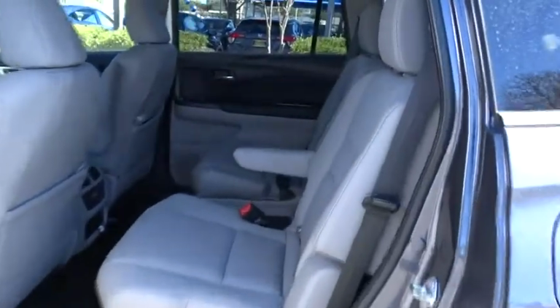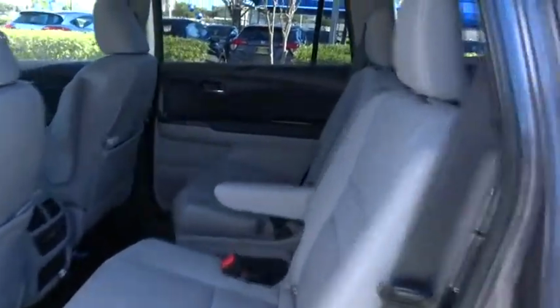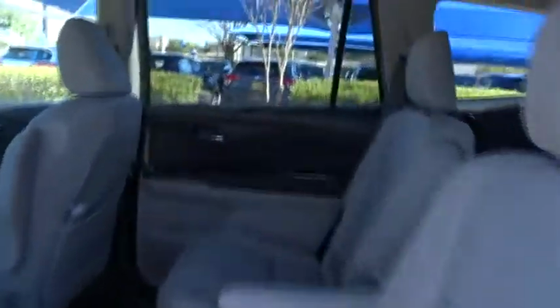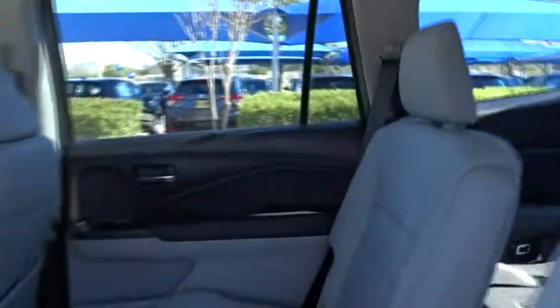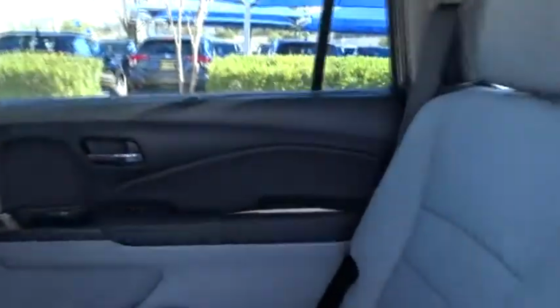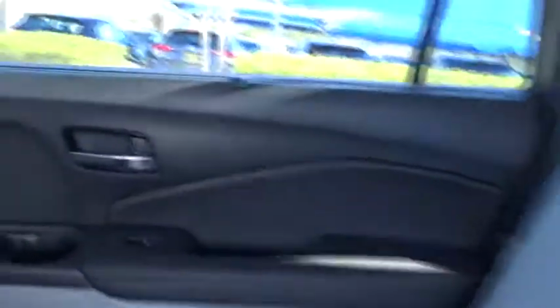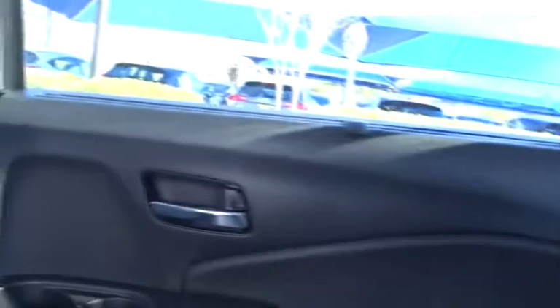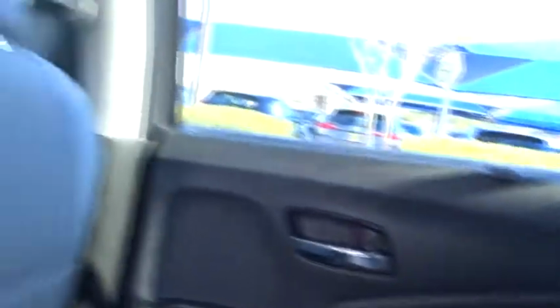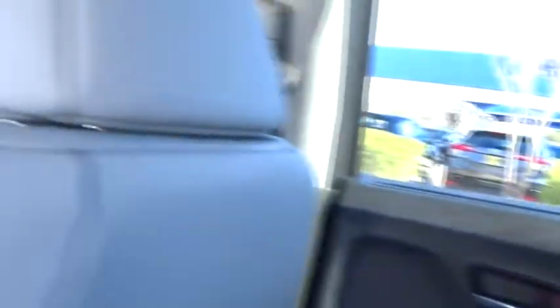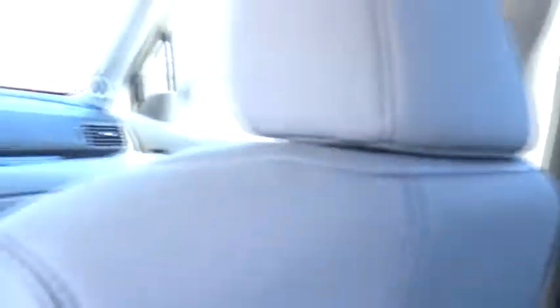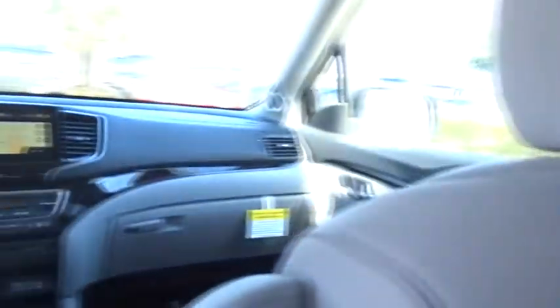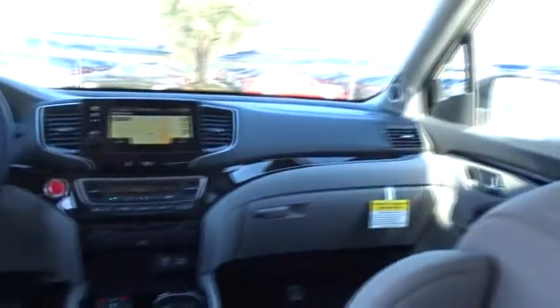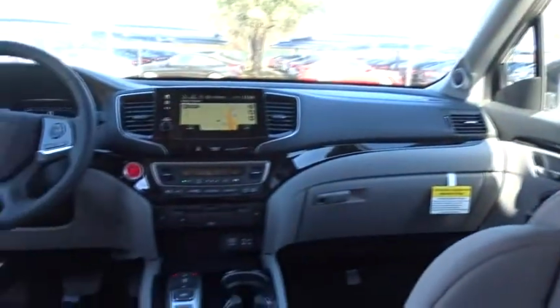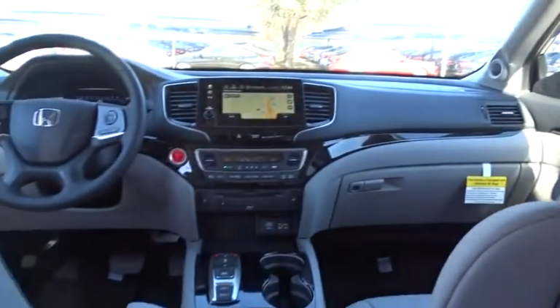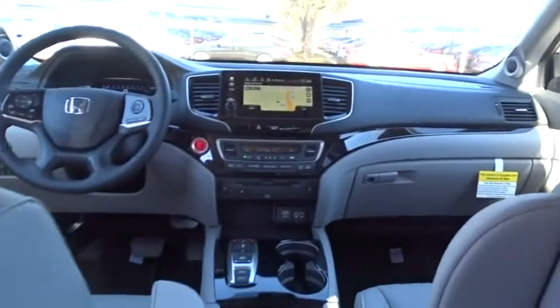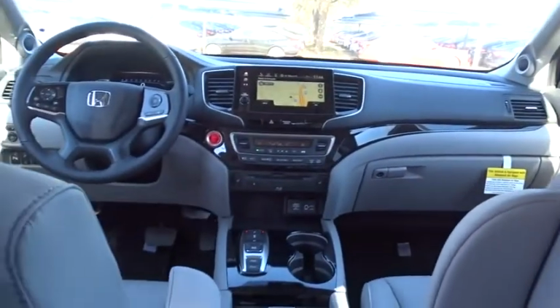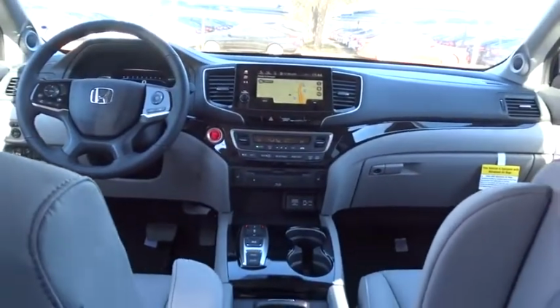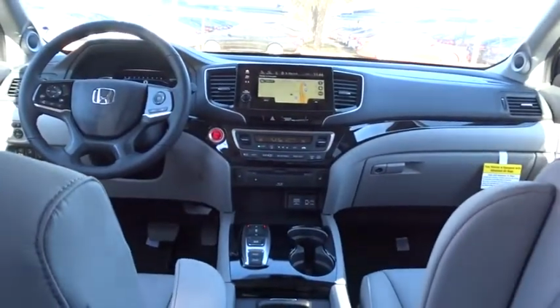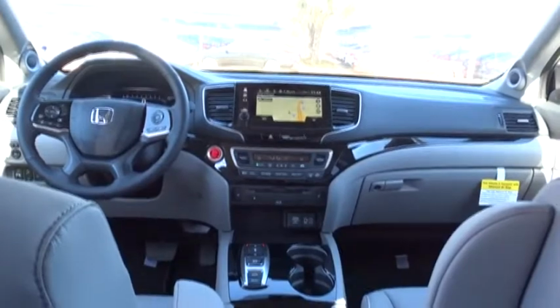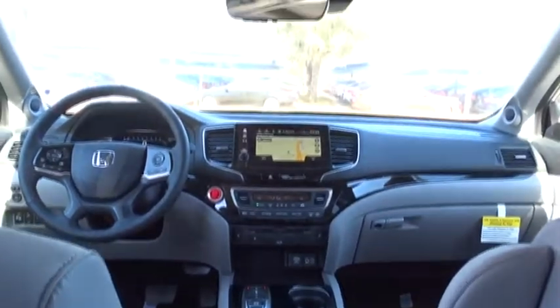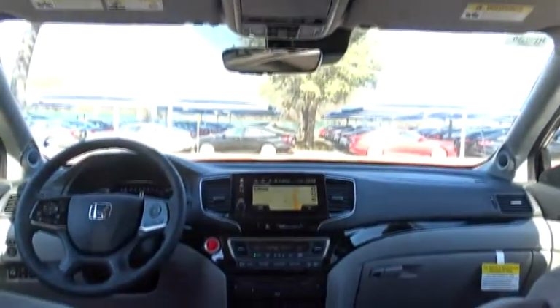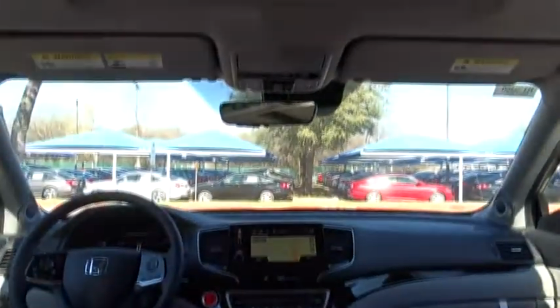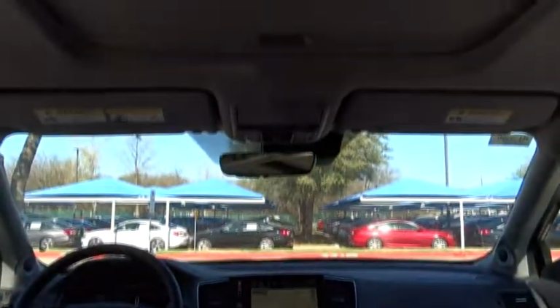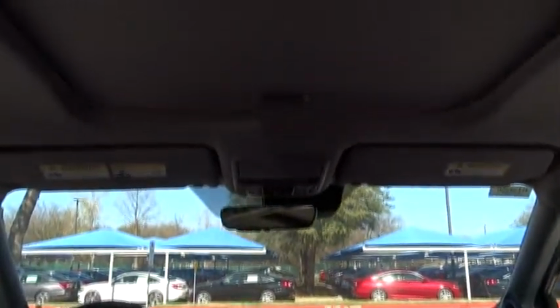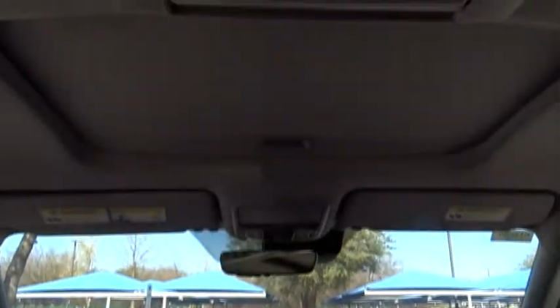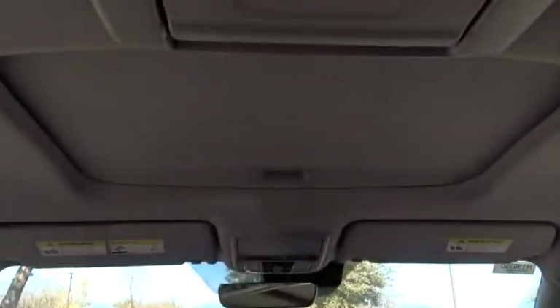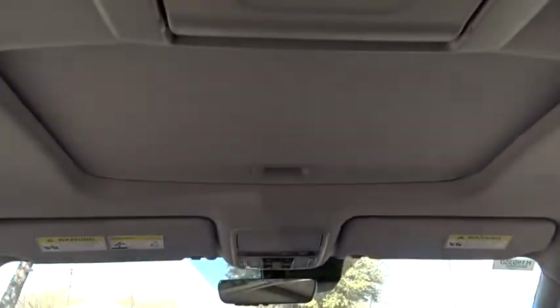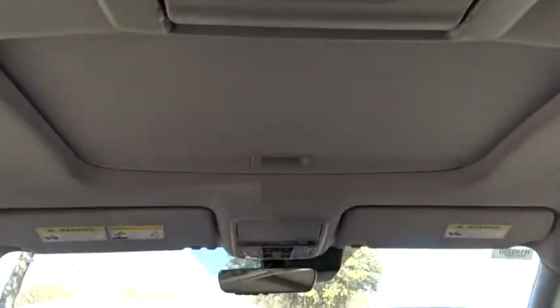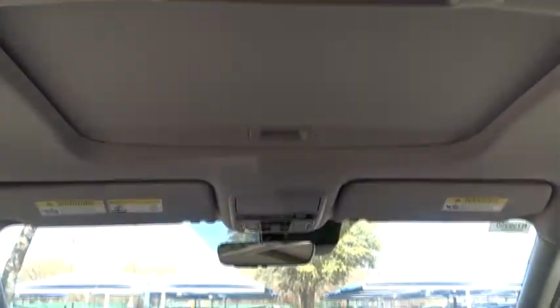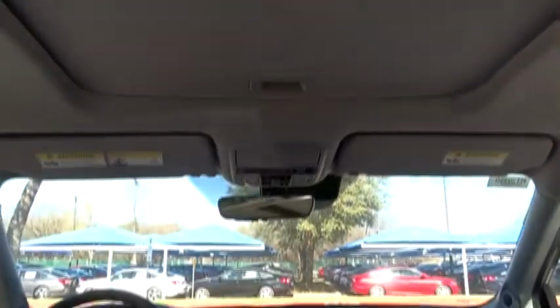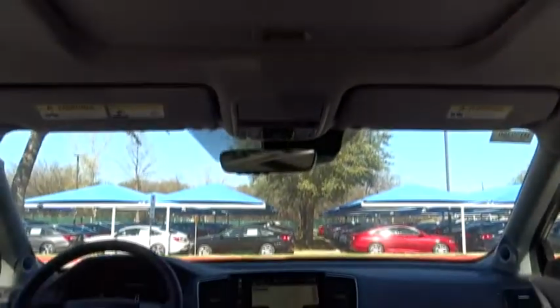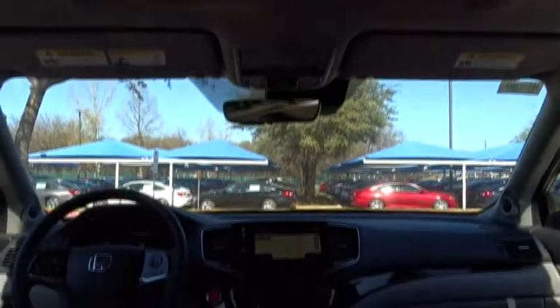Lane departure warning, backup camera, anti-lock braking system, leather wrapped steering wheel, Bluetooth, adjustable steering wheel, power steering, front wheel drive, automatic transmission, auto dimming rear view mirror, keyless start.